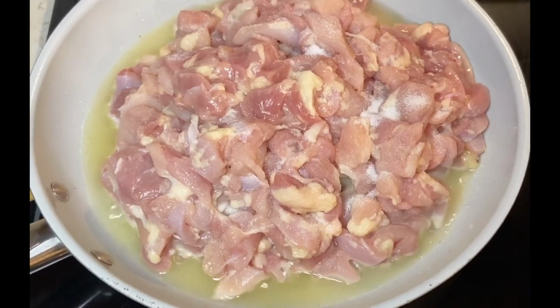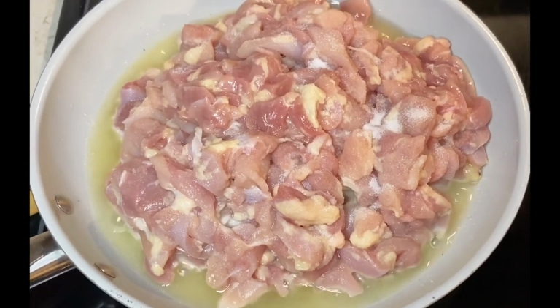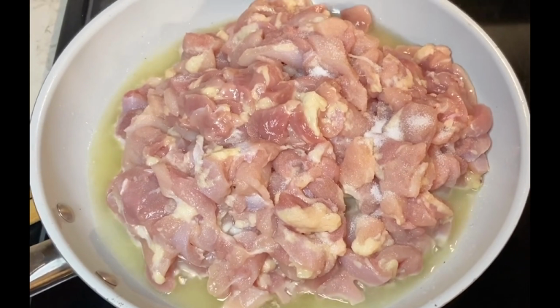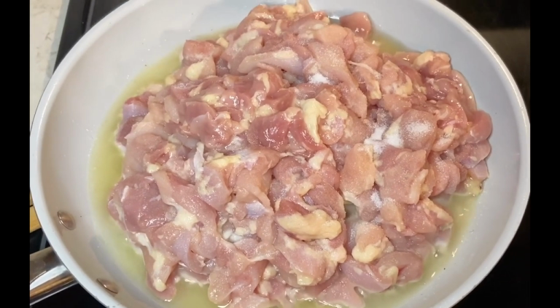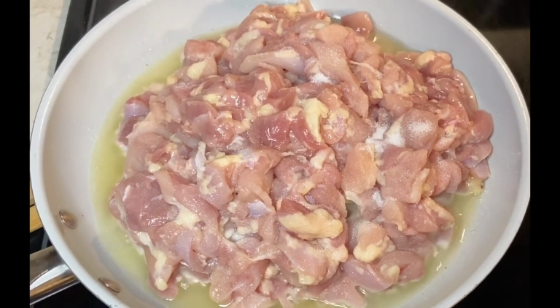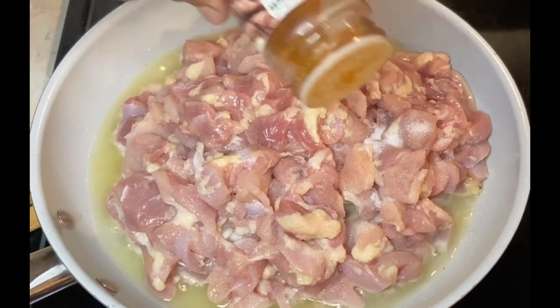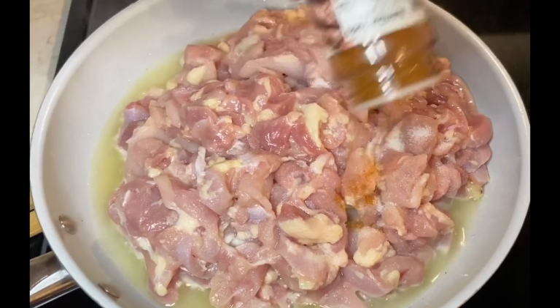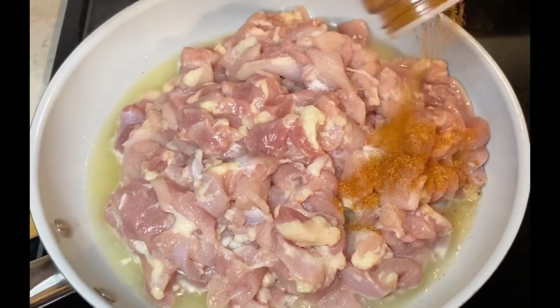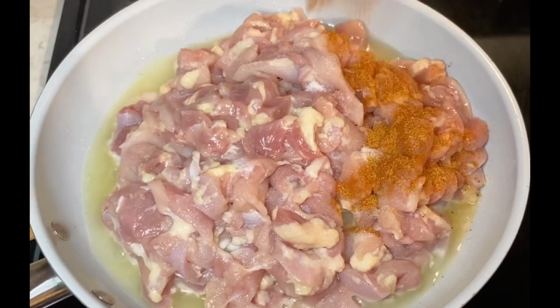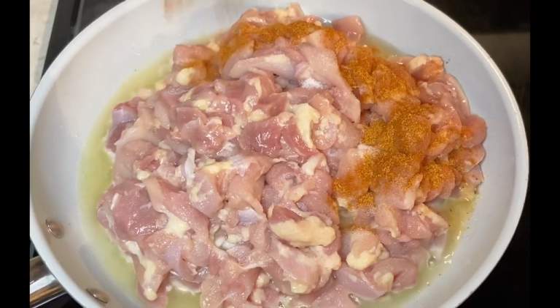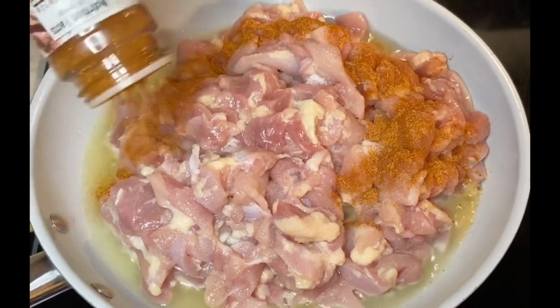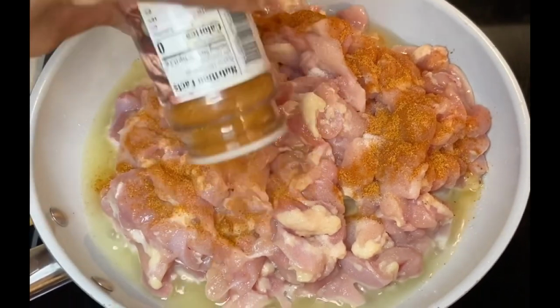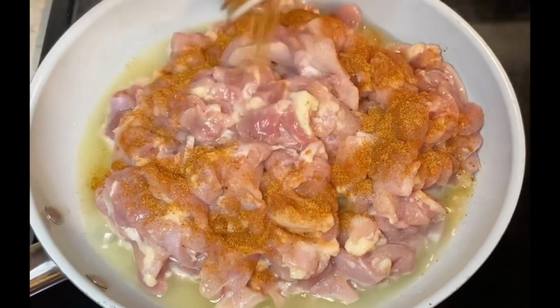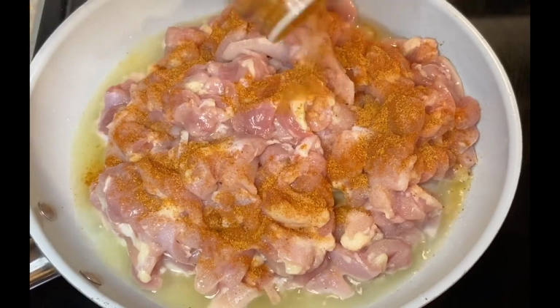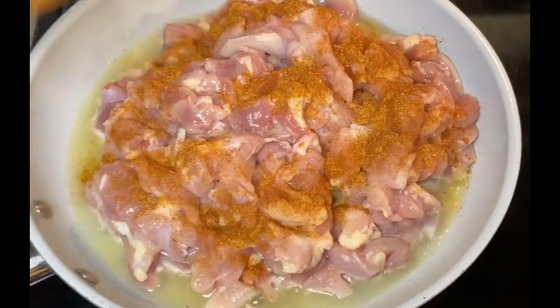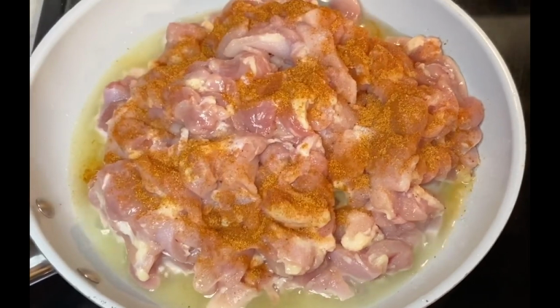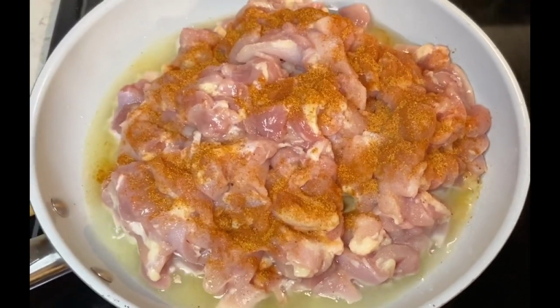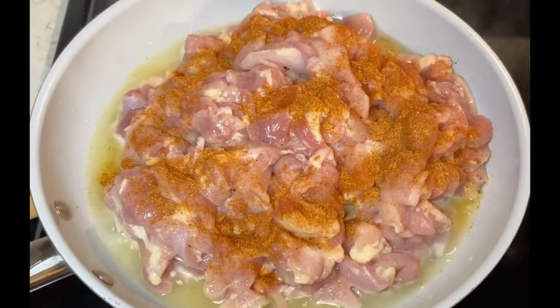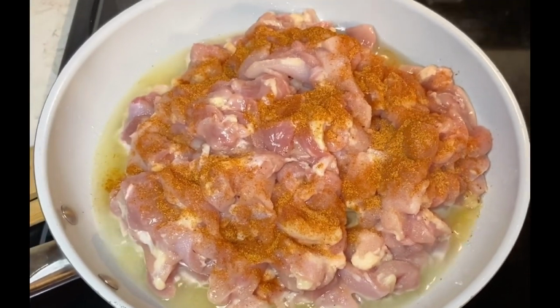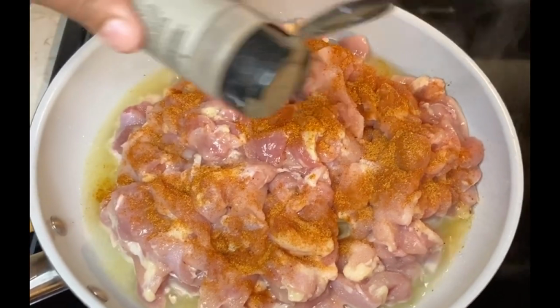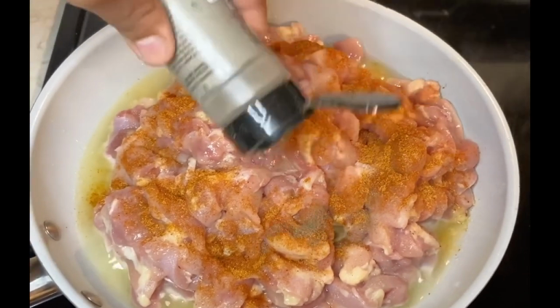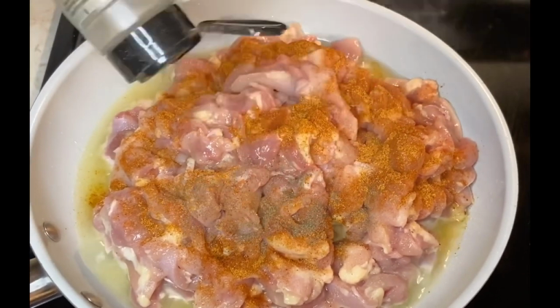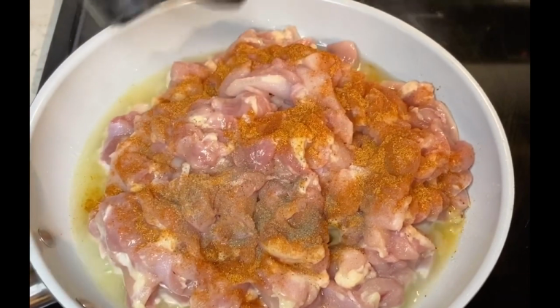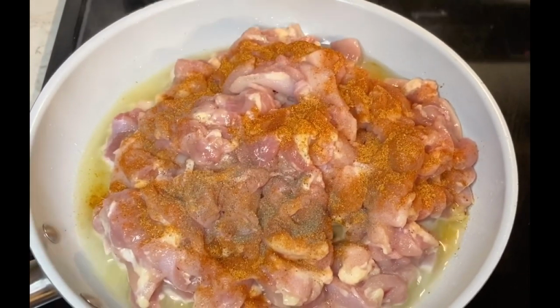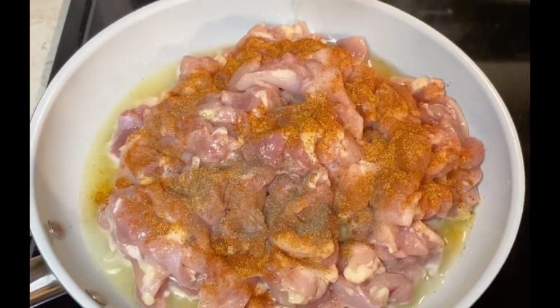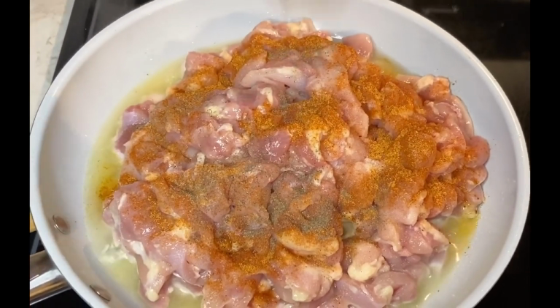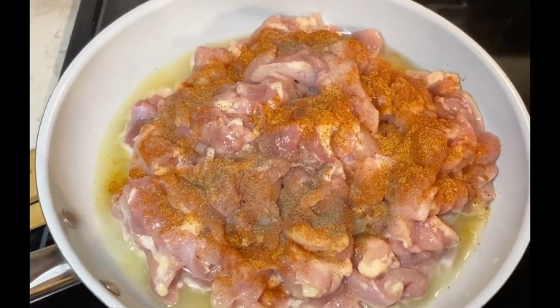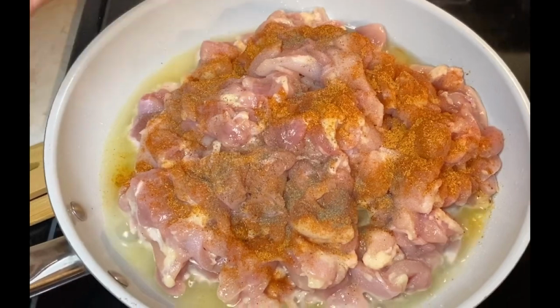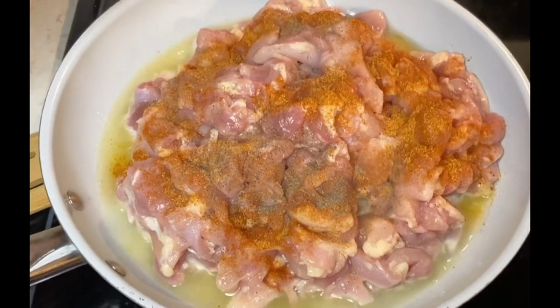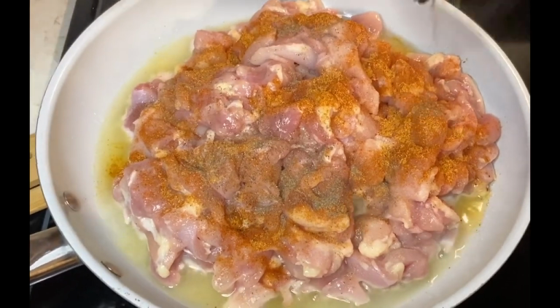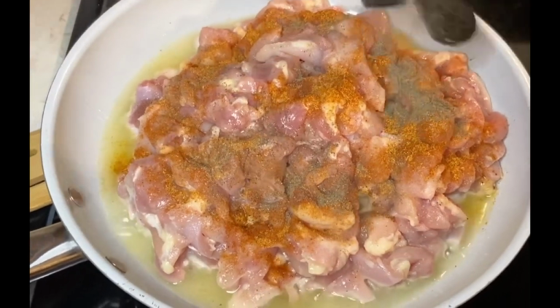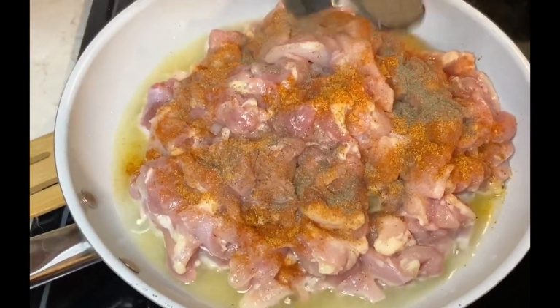We're going to go in with a little bit of regular salt, some Kingsford all-purpose seasoning, and of course we have to have some black pepper.